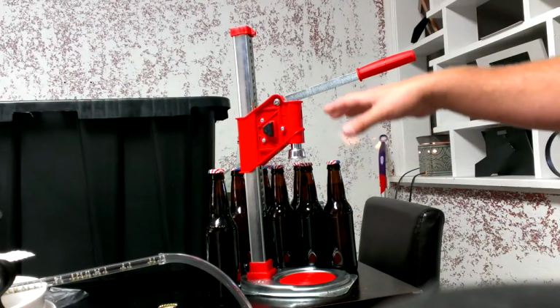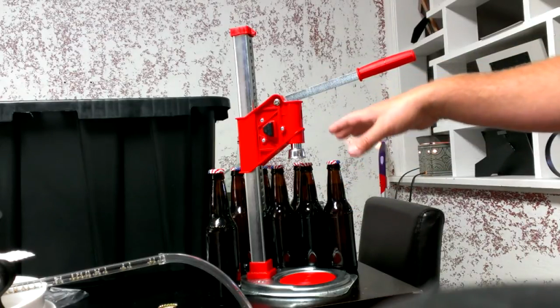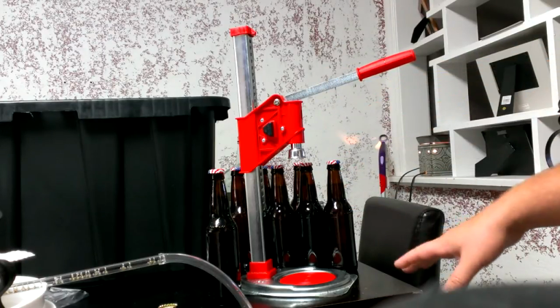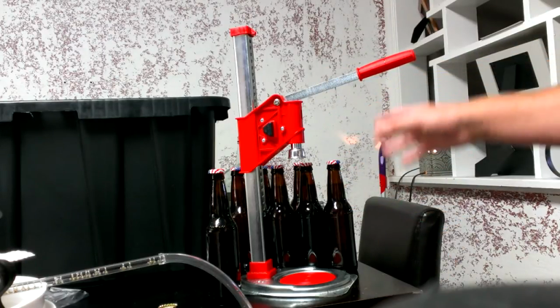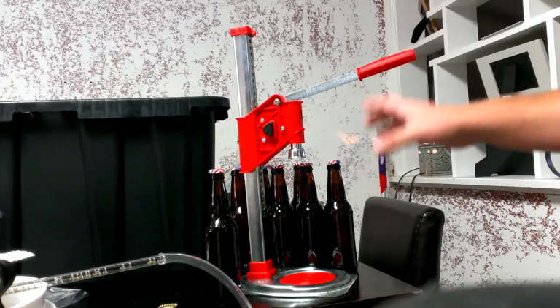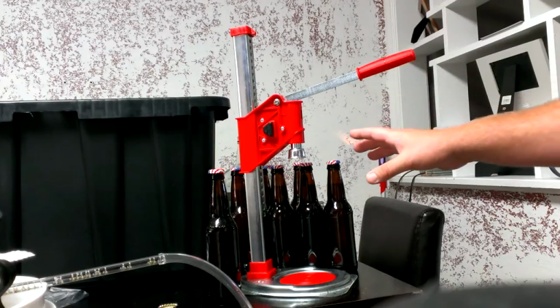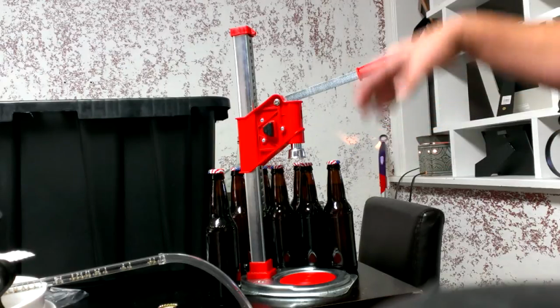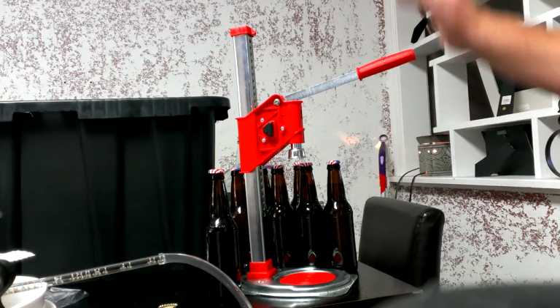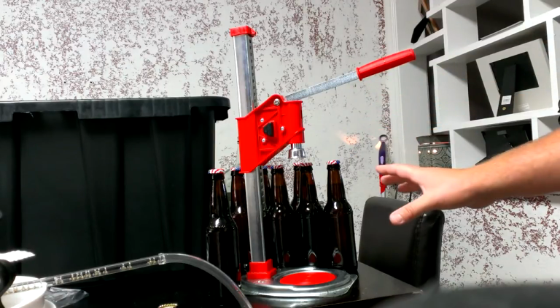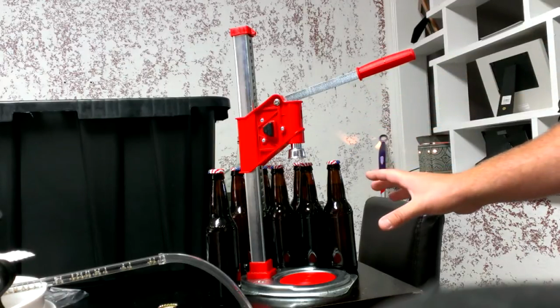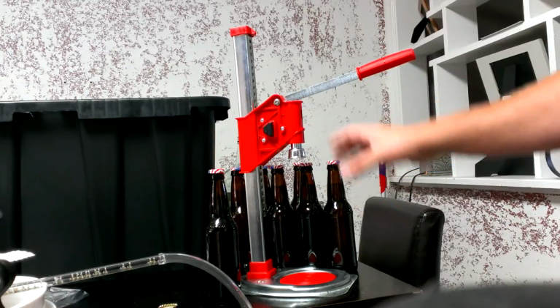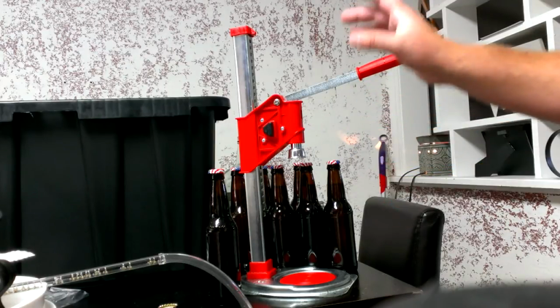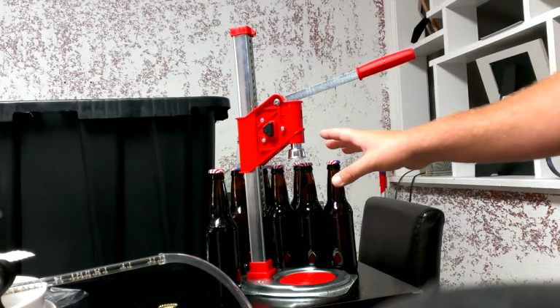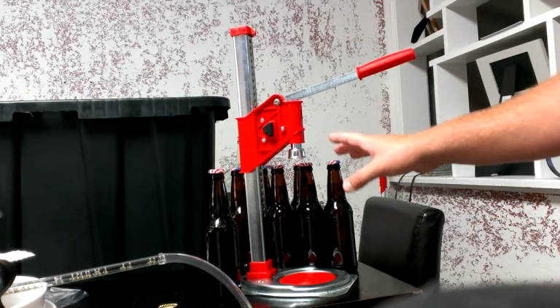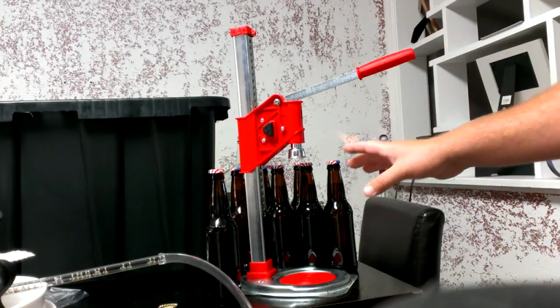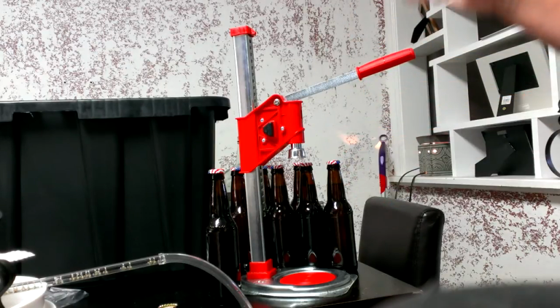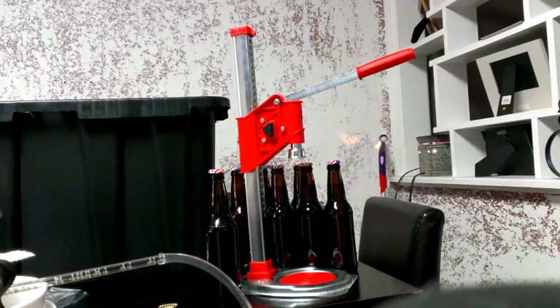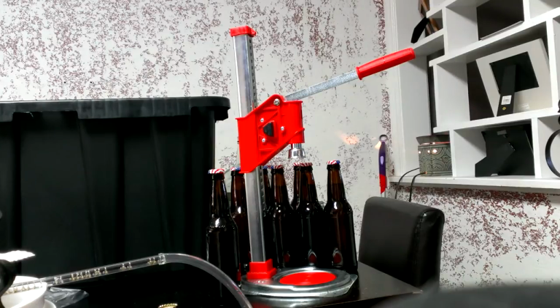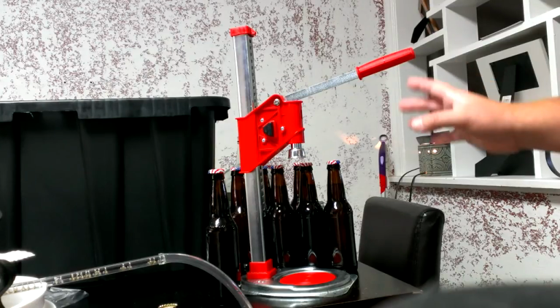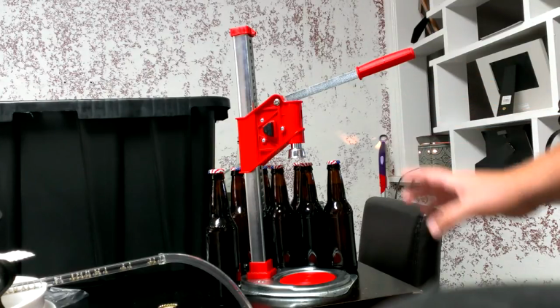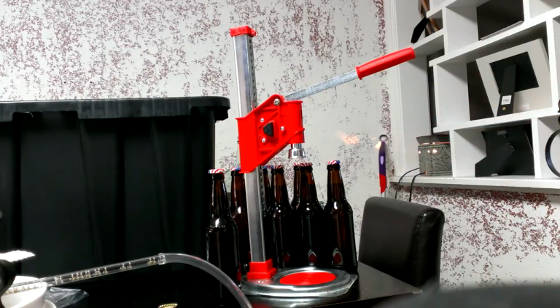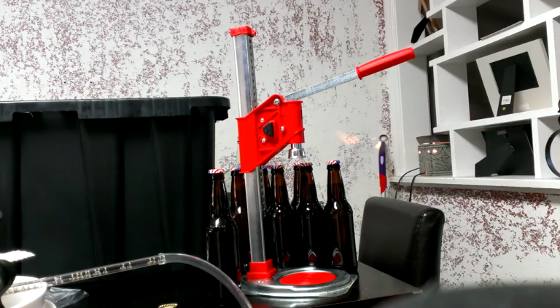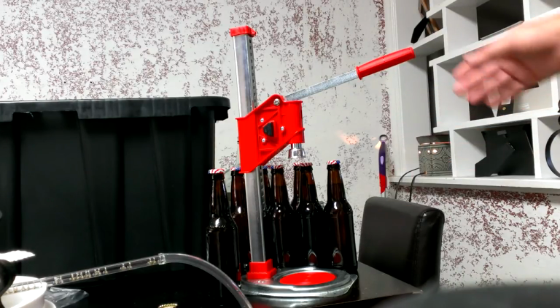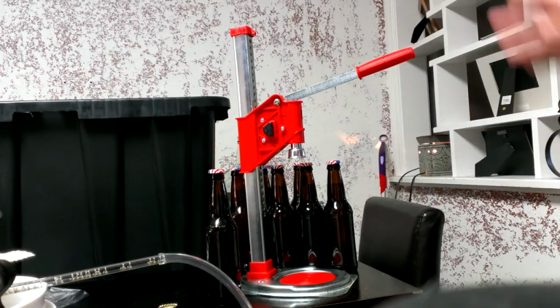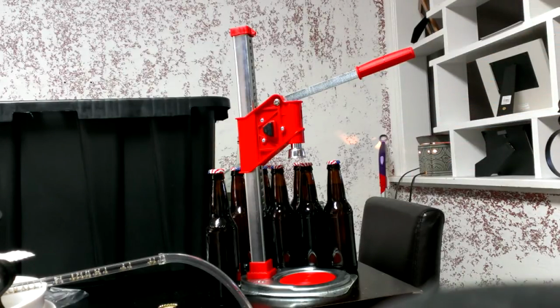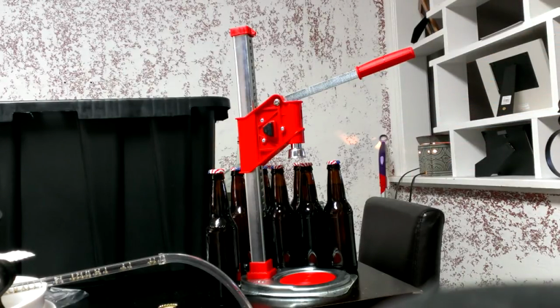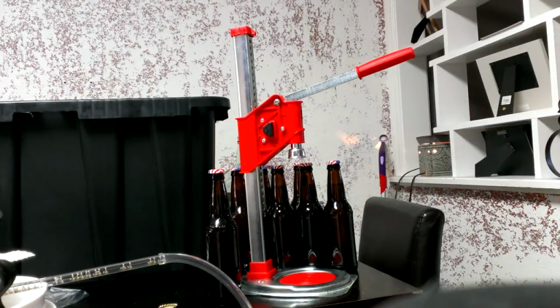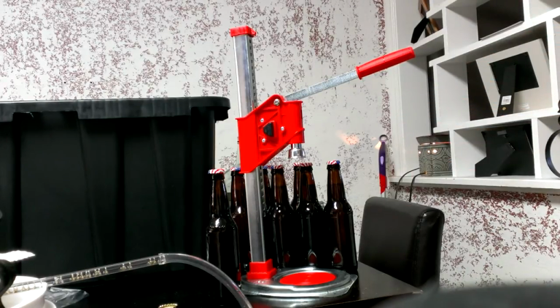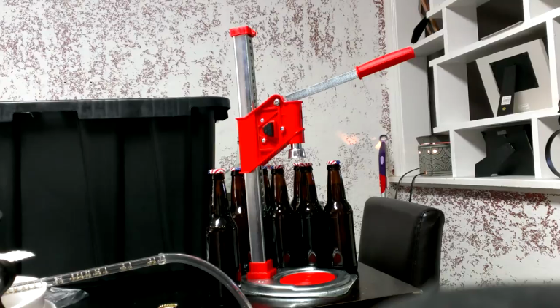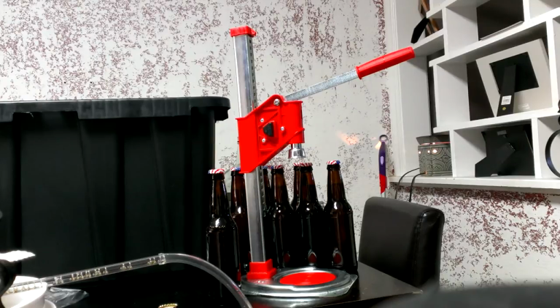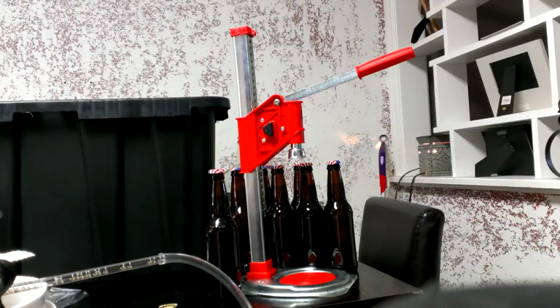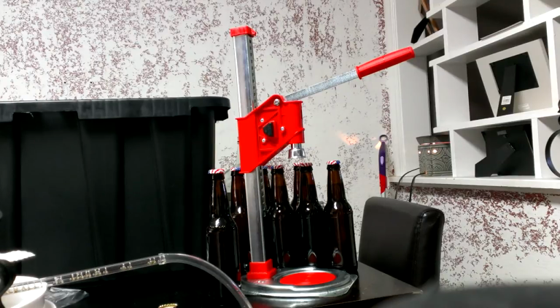One liter bottles too. Put it on there, secure it to a bench — or move it portable like I do. The Ferrari bench capper saves you time and money.